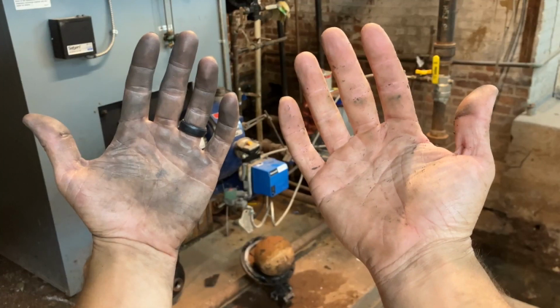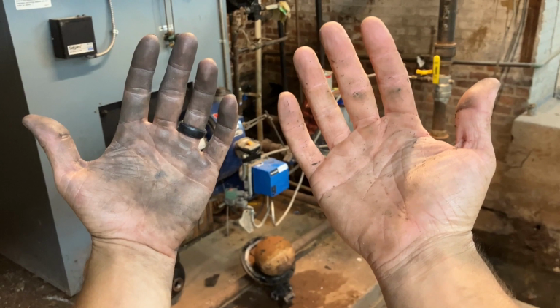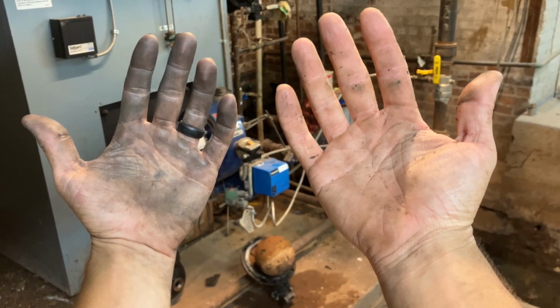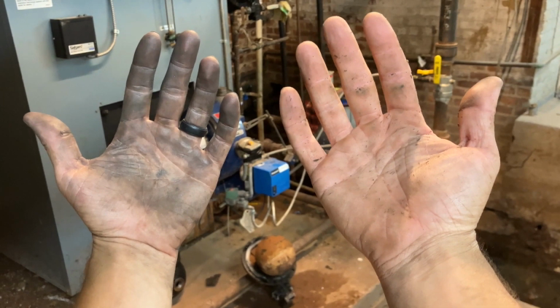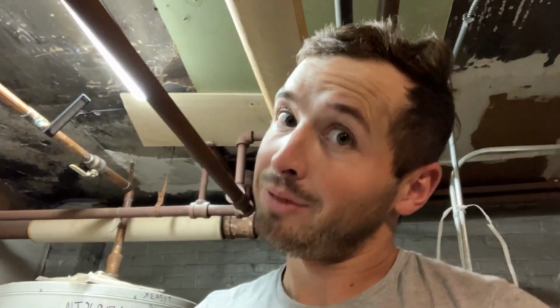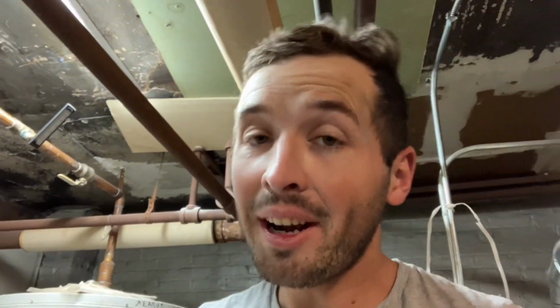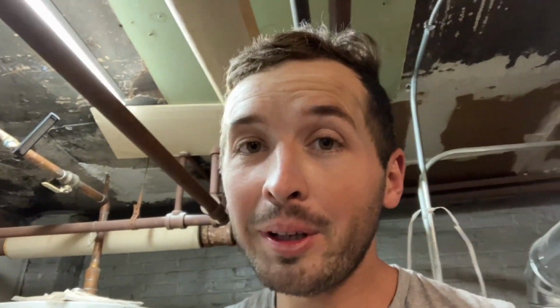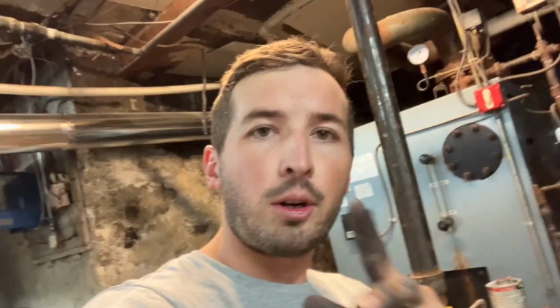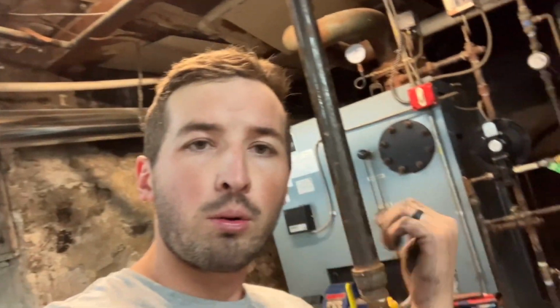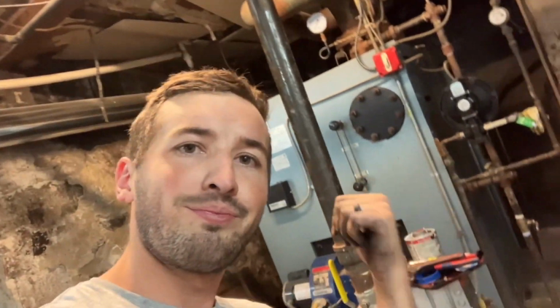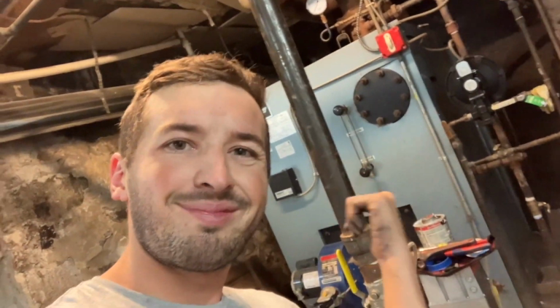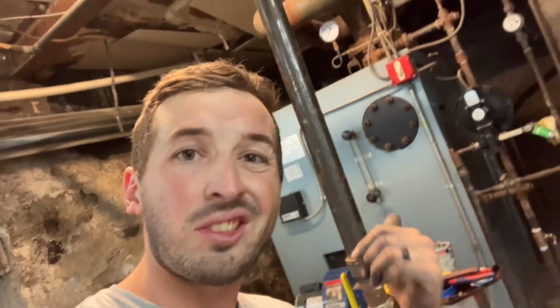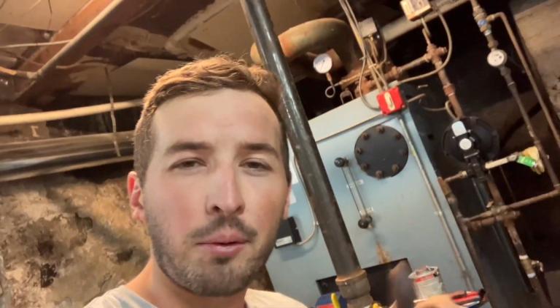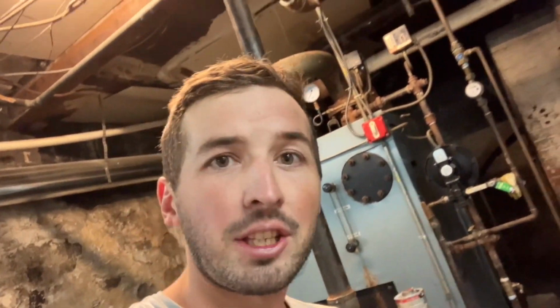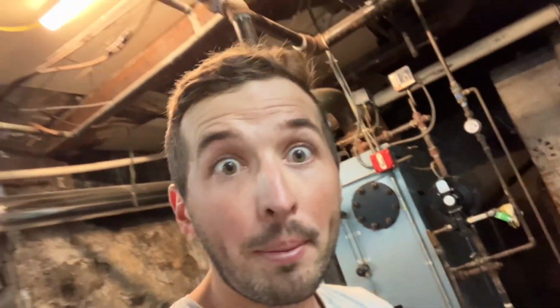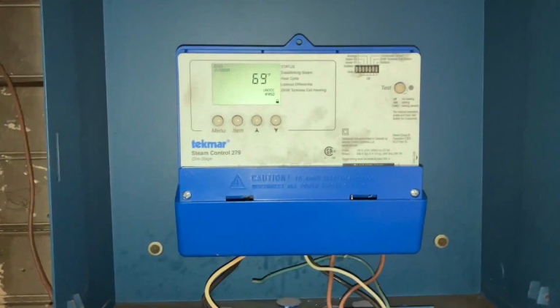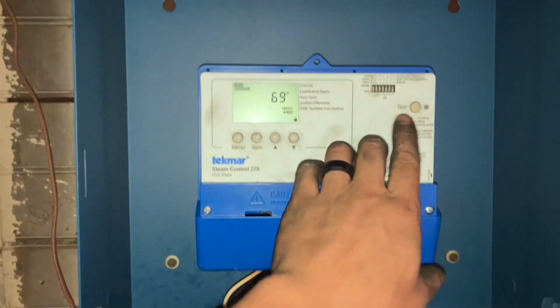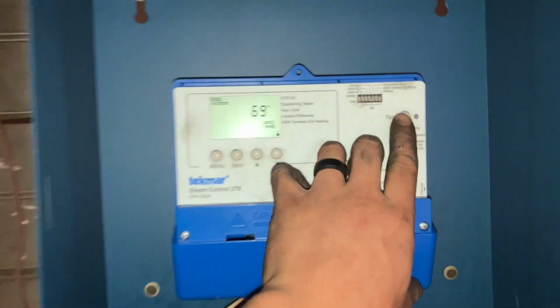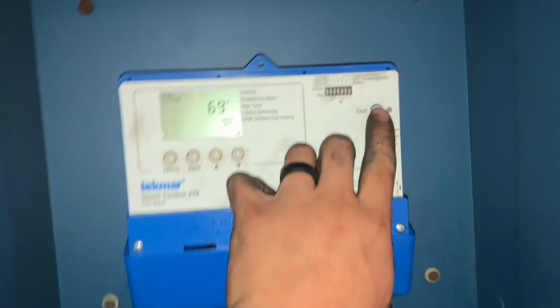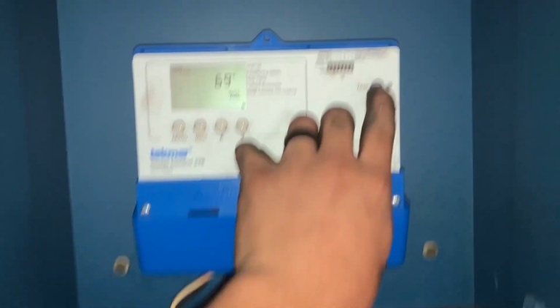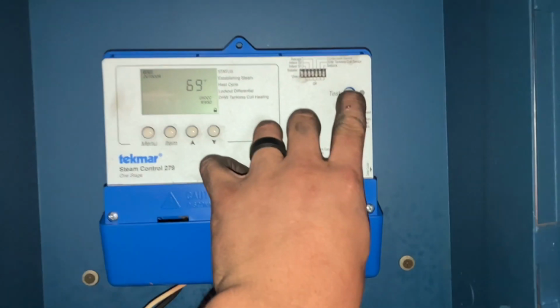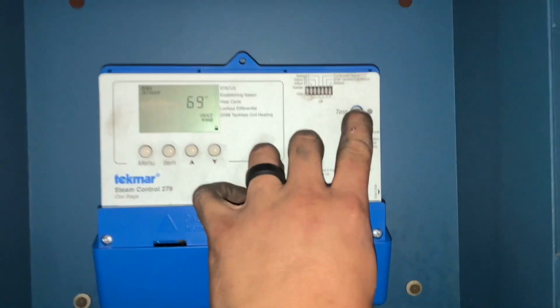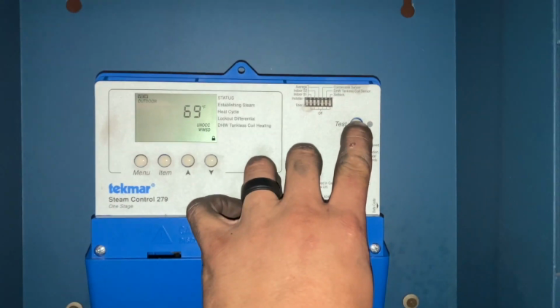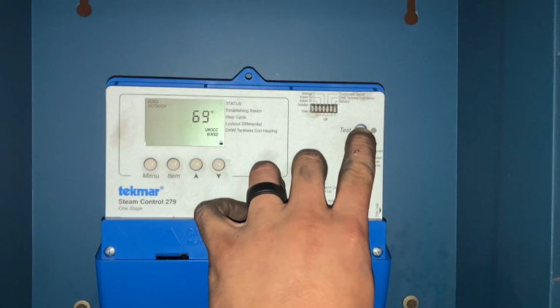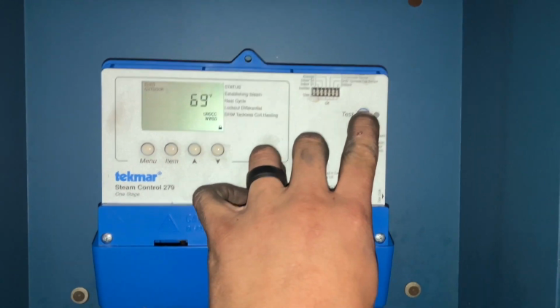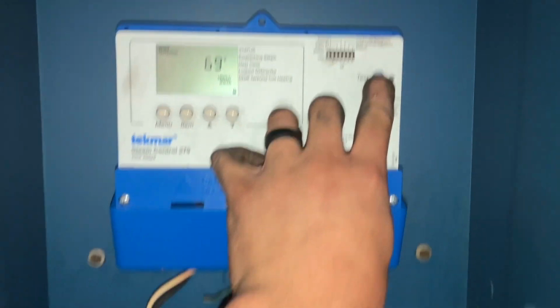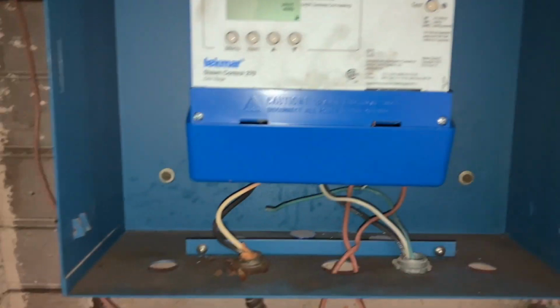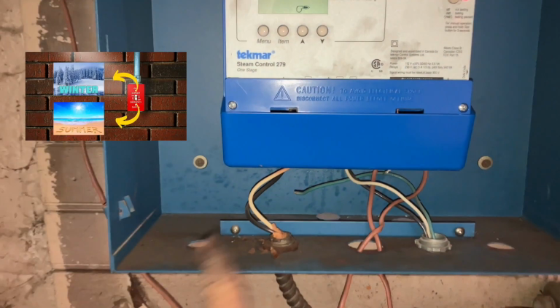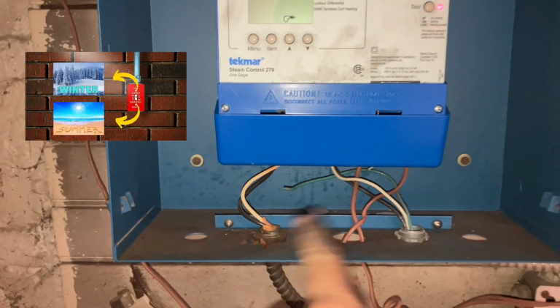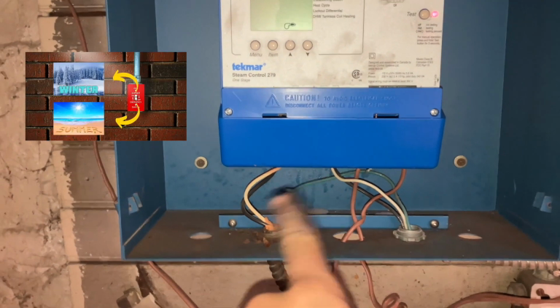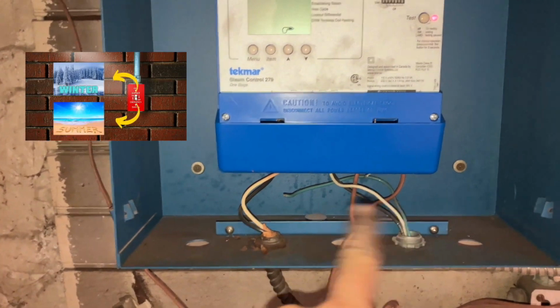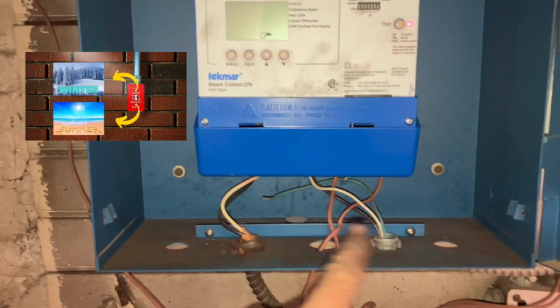It's a dirty job, someone's gotta do it. I'm gonna go test it out really fast, I'll be right back. It's a lot easier when they set up a summer-winter switch.